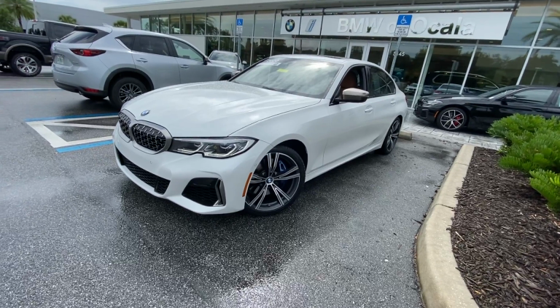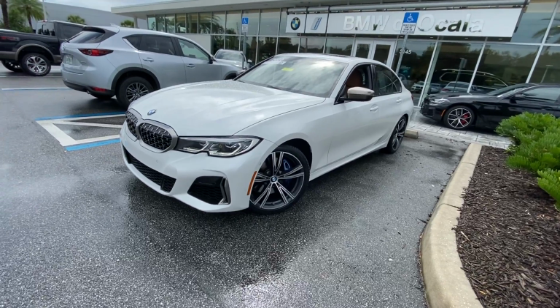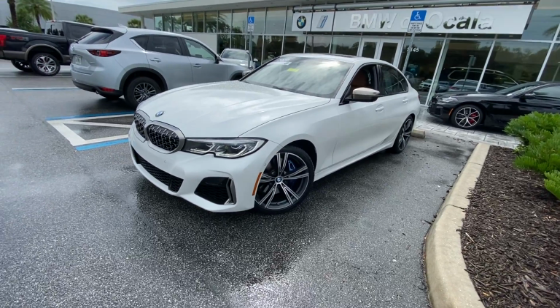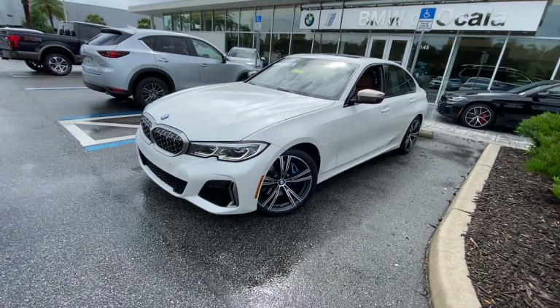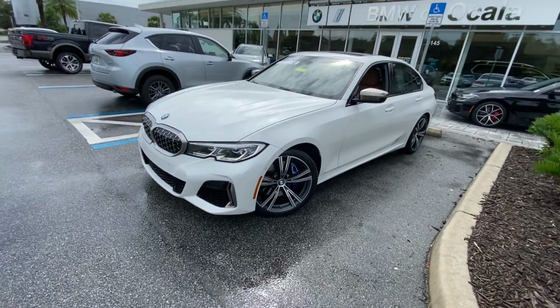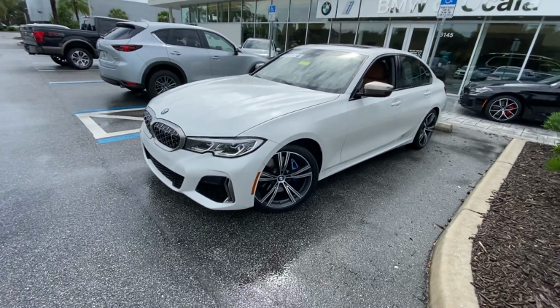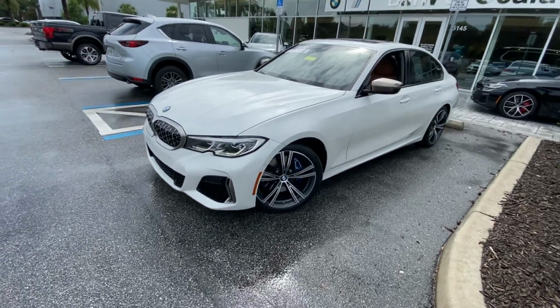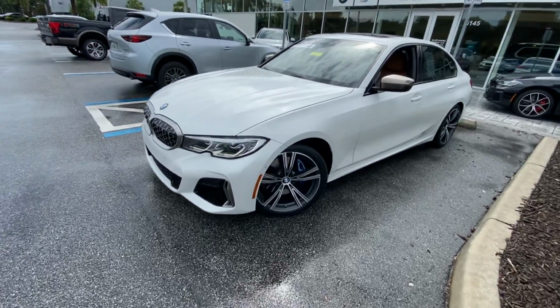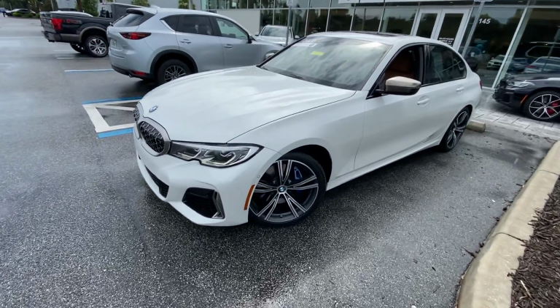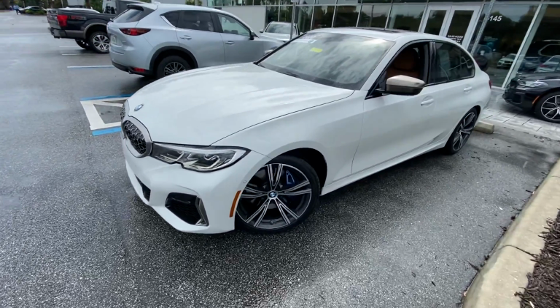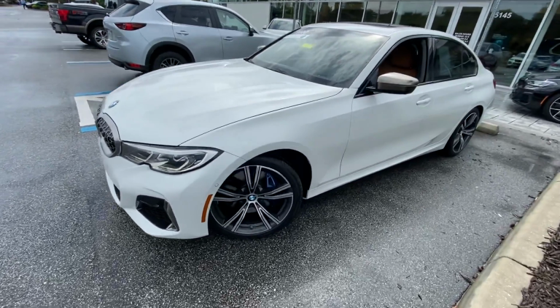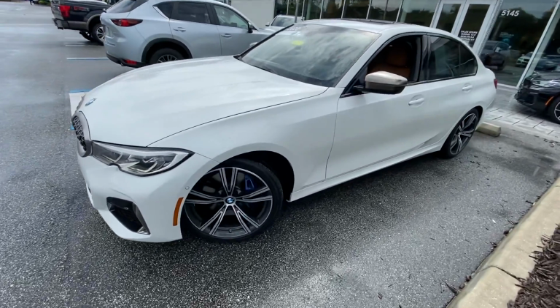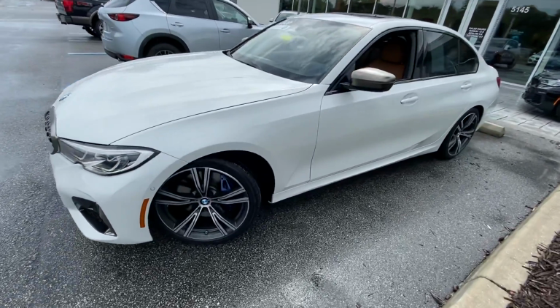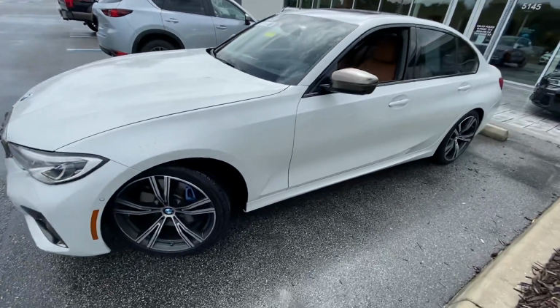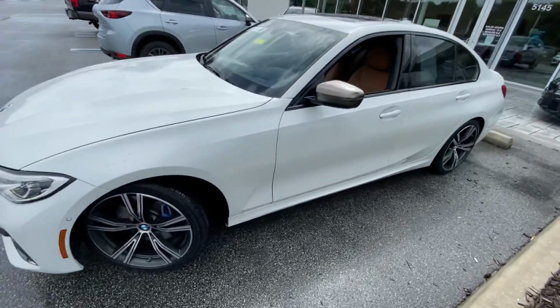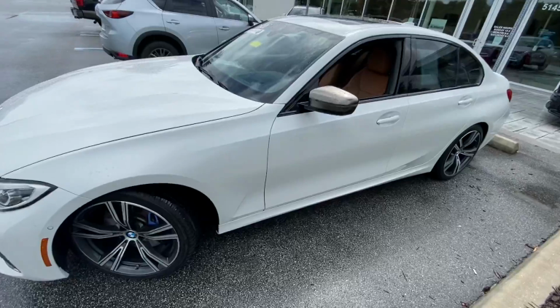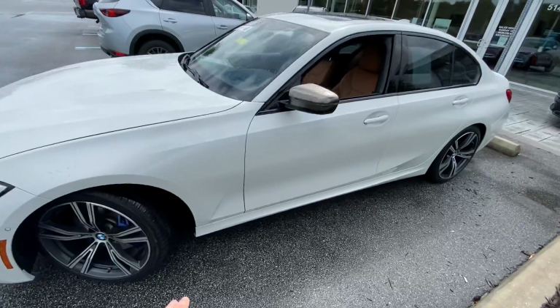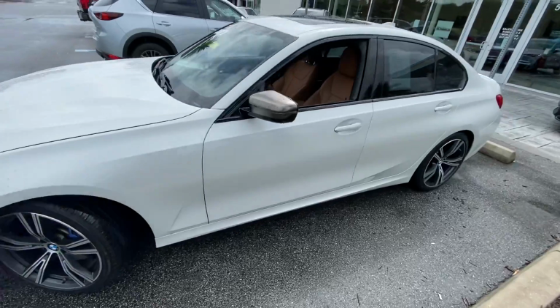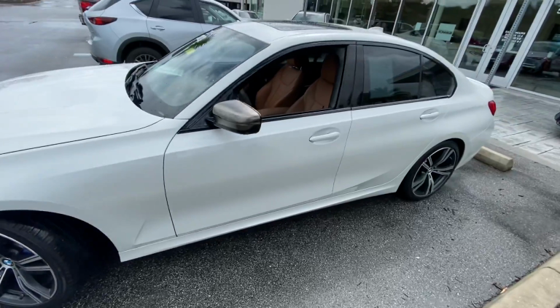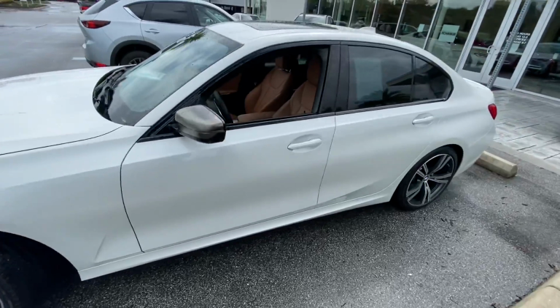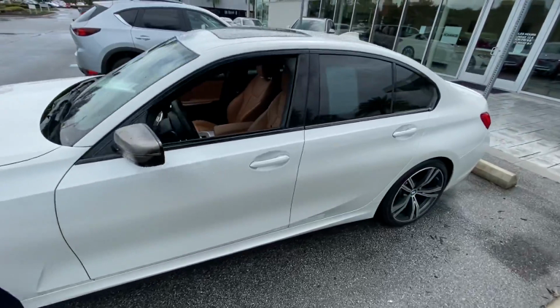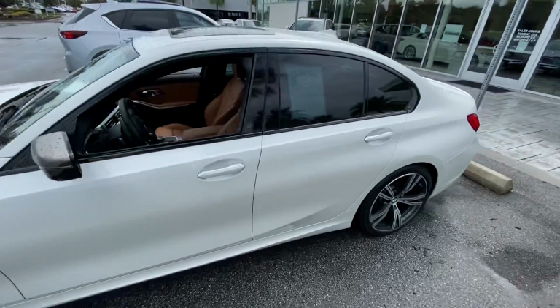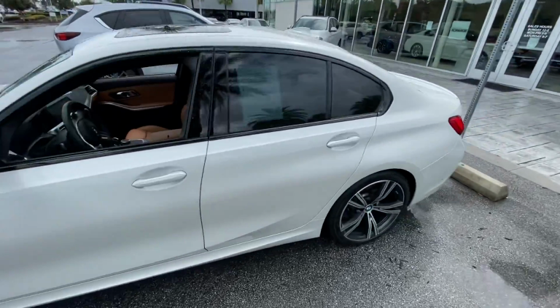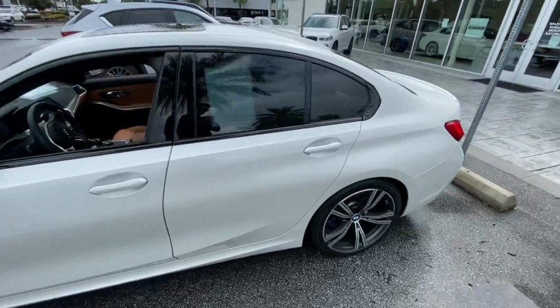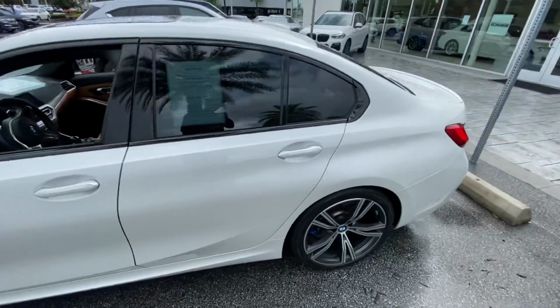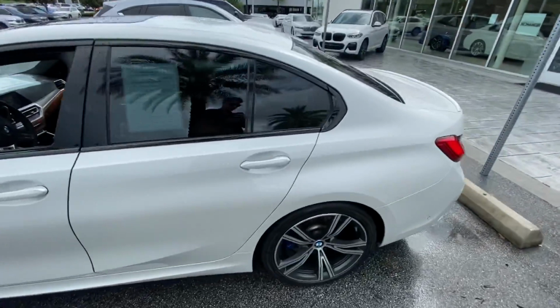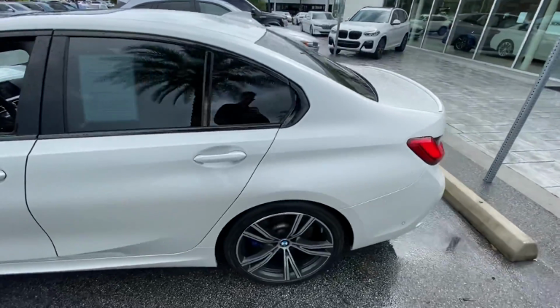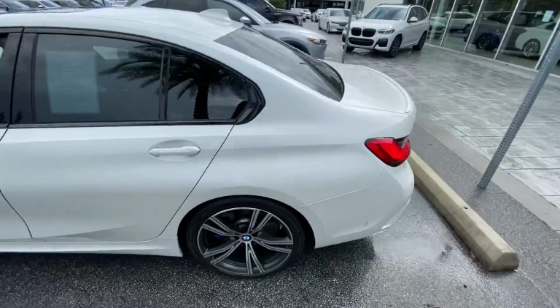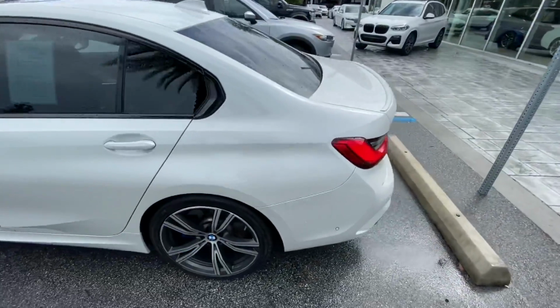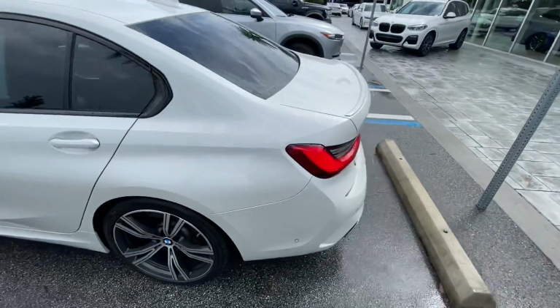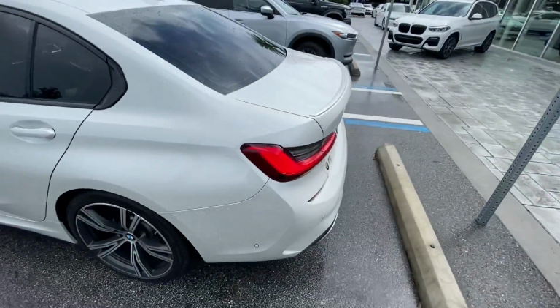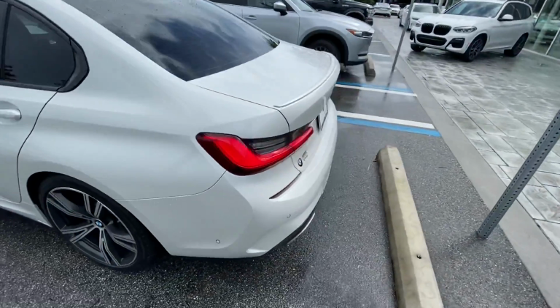Hey guys, this is John Lee Brown from BMW Vocalton. I'm going to show you this 2020 M340. This thing is a pocket rocket — this thing is fun. All sorts of bells and whistles on it here.